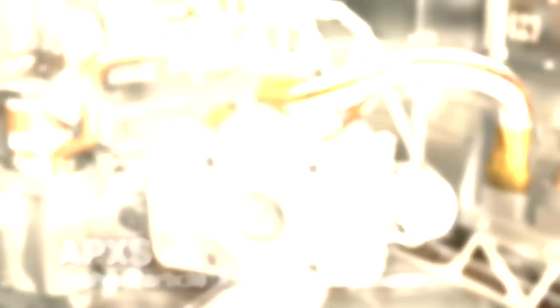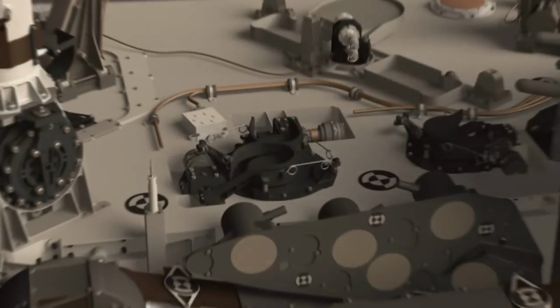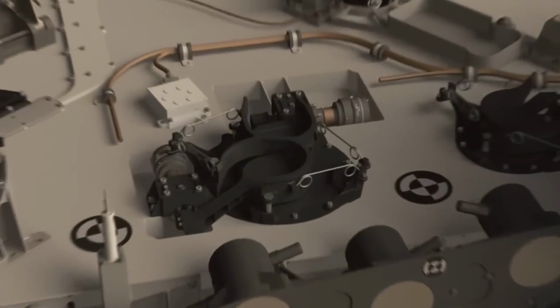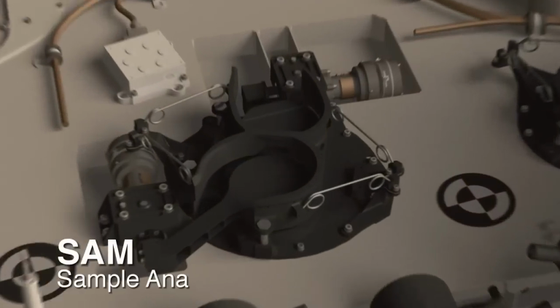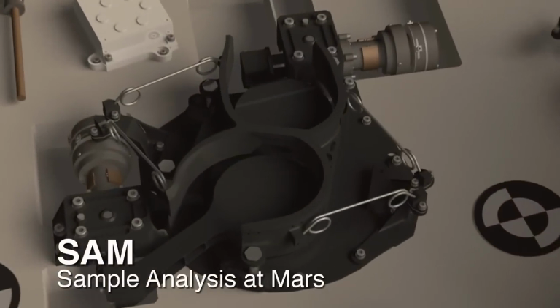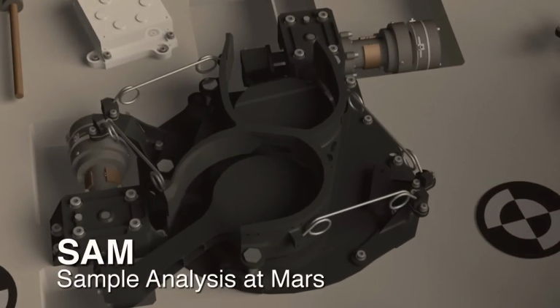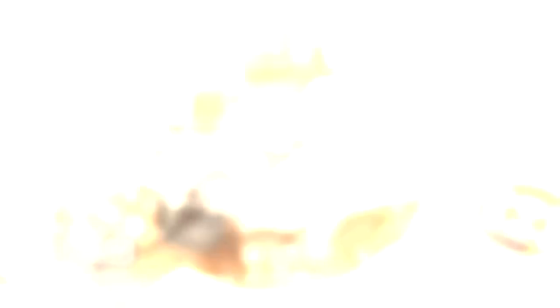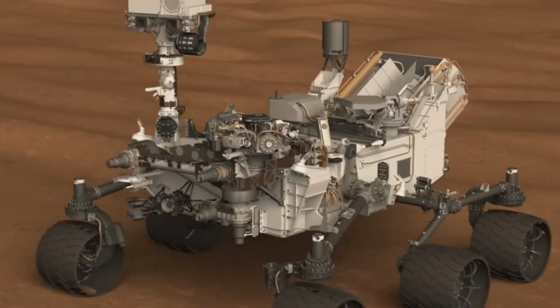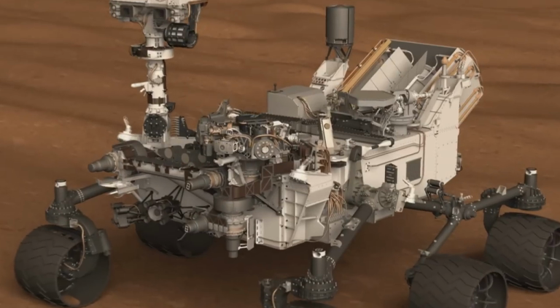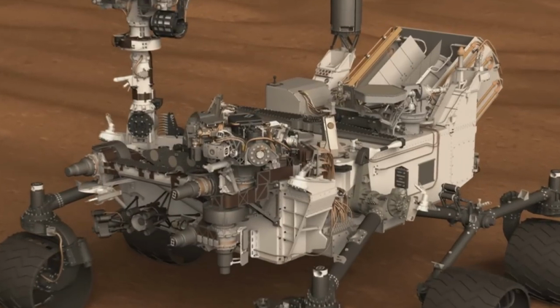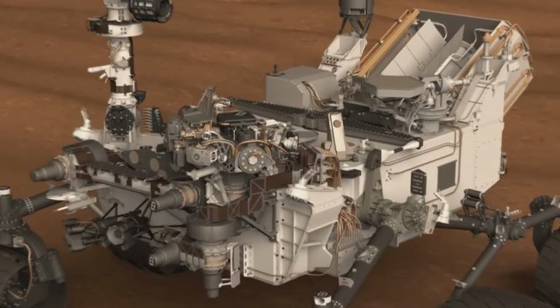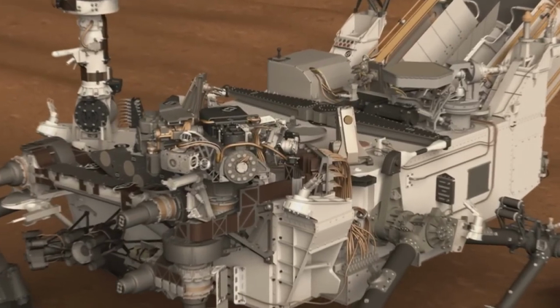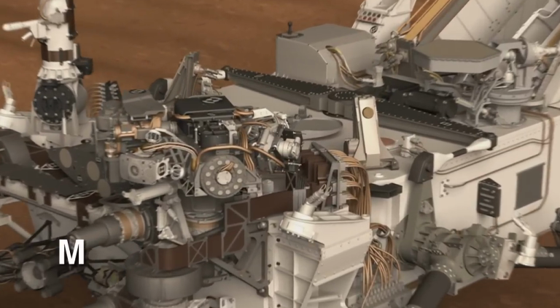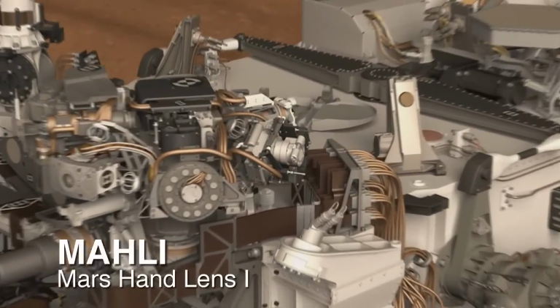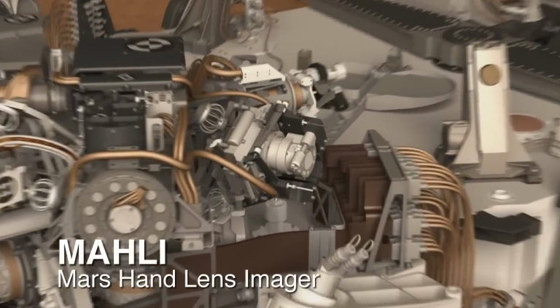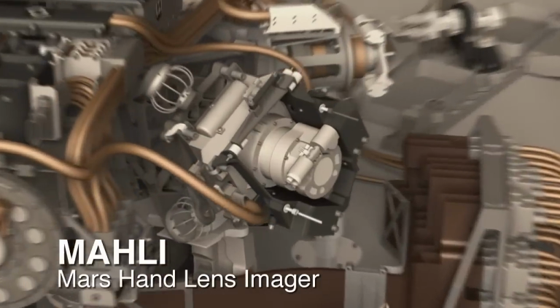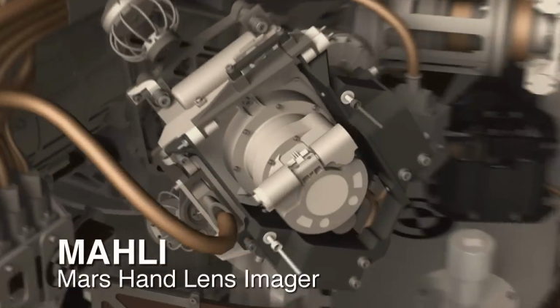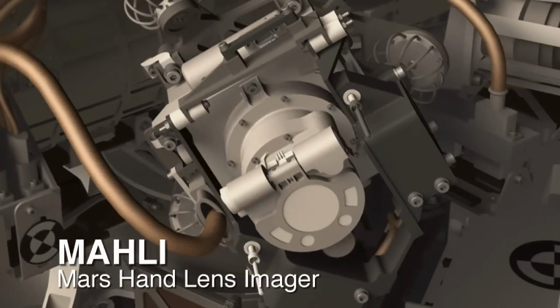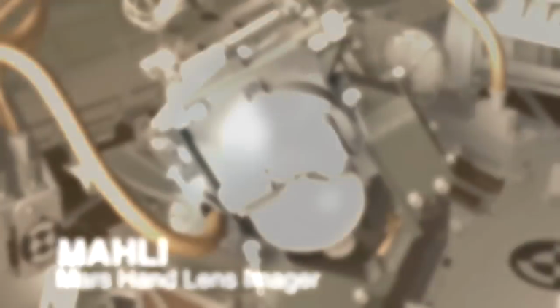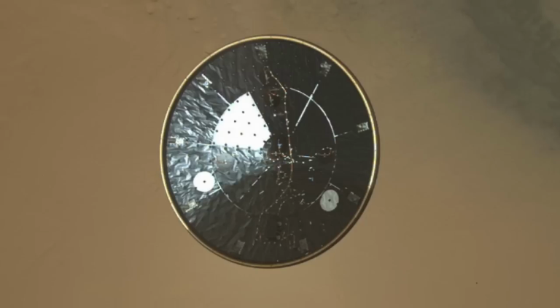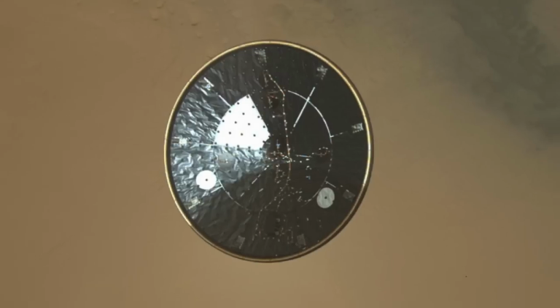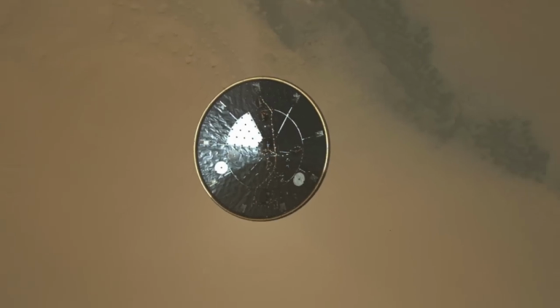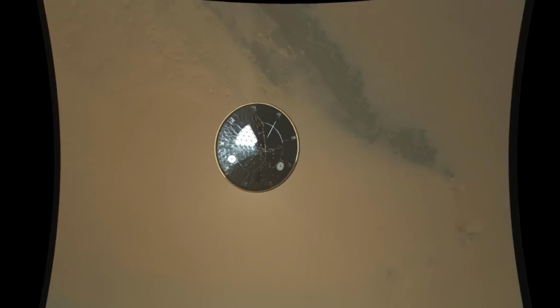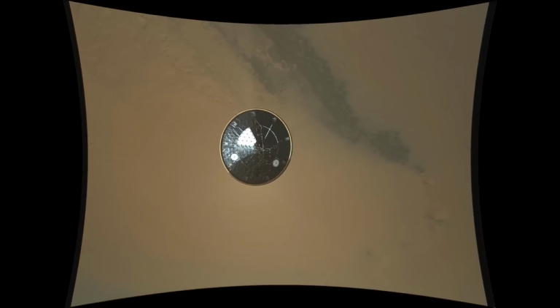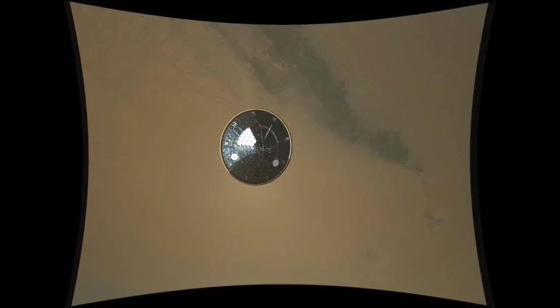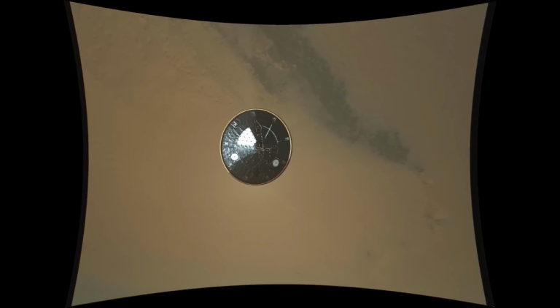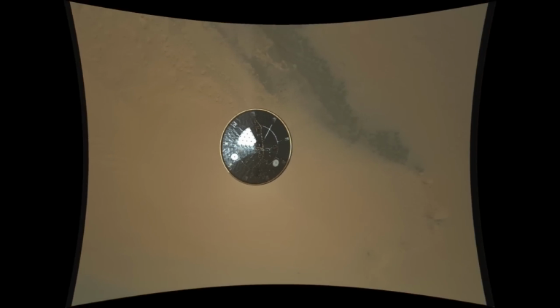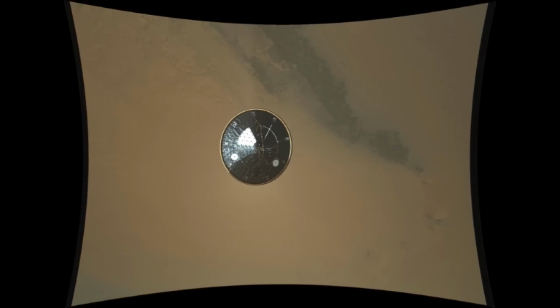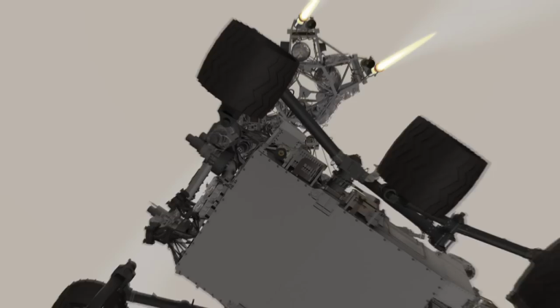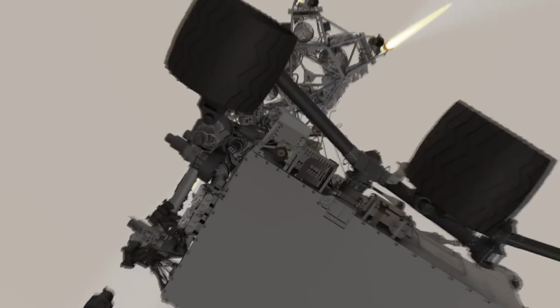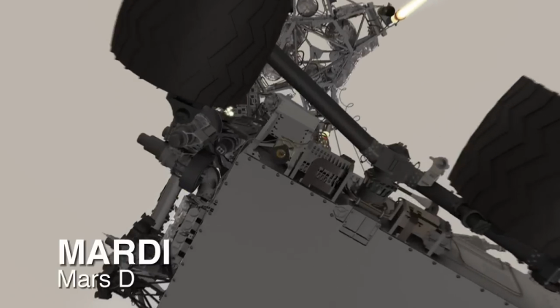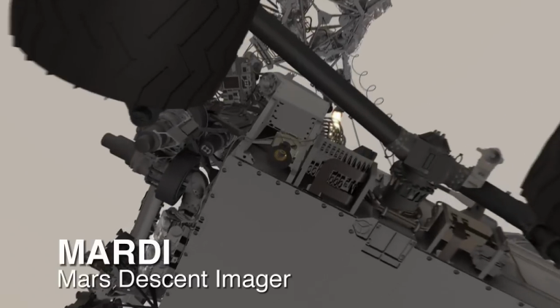SAM, and the additional cameras on the rover, including the MAHLI instrument. We also downlinked some MARDI high-resolution data images. Those are from the descent imager.